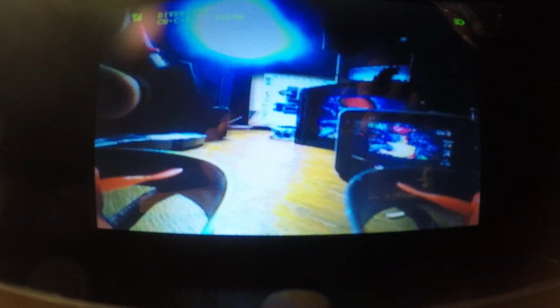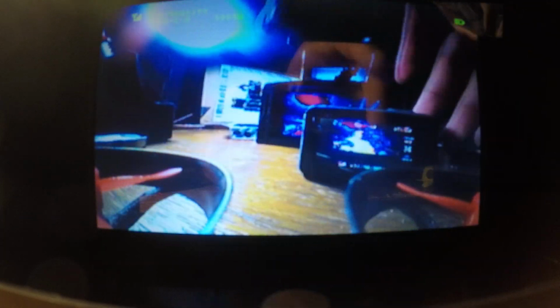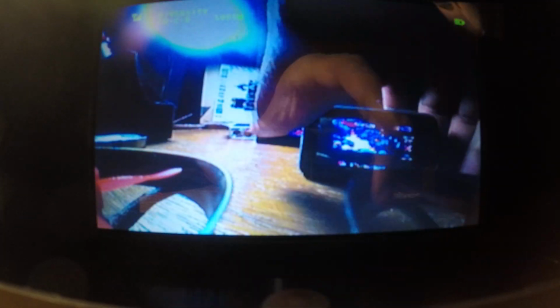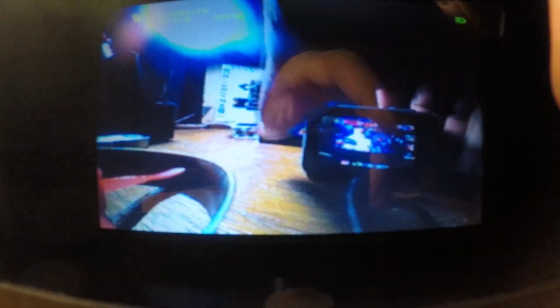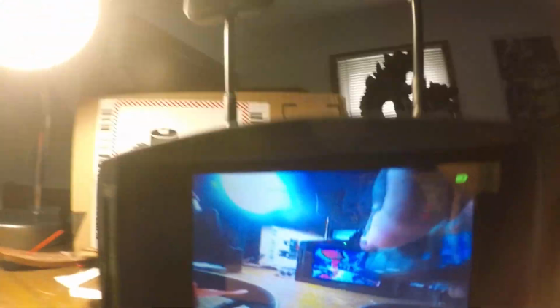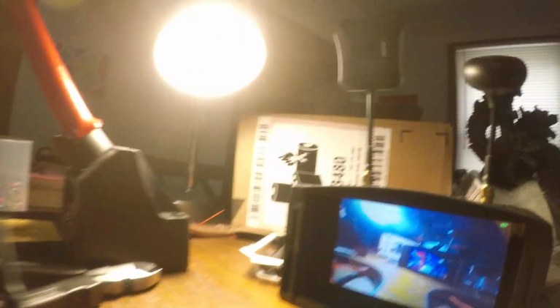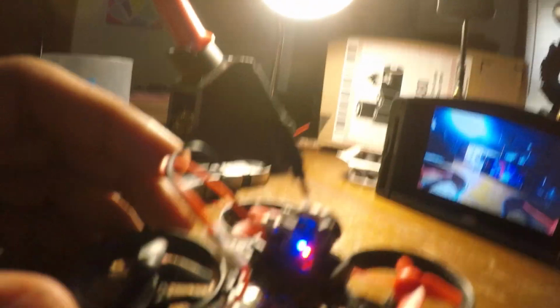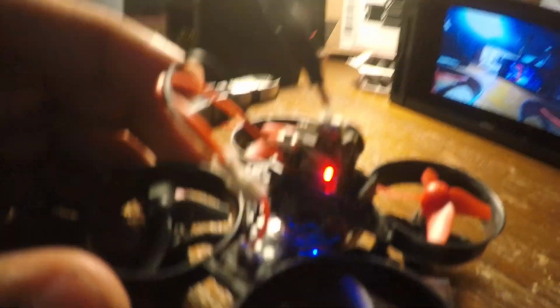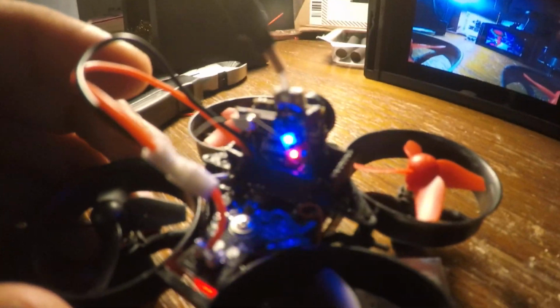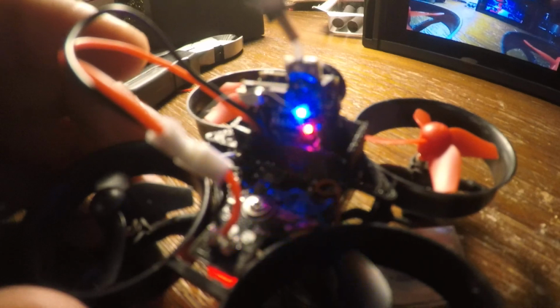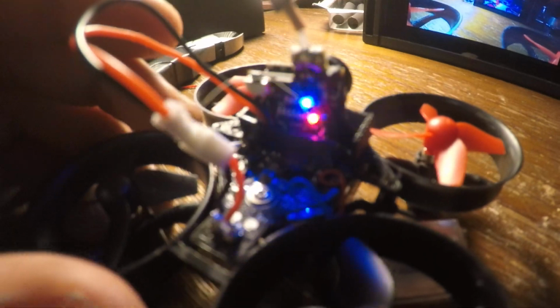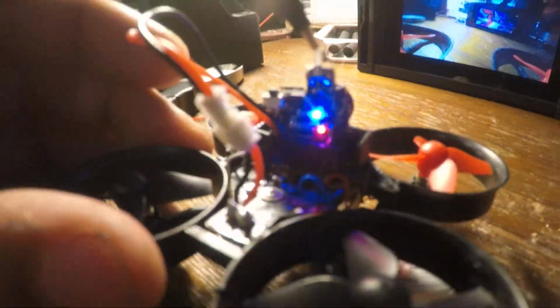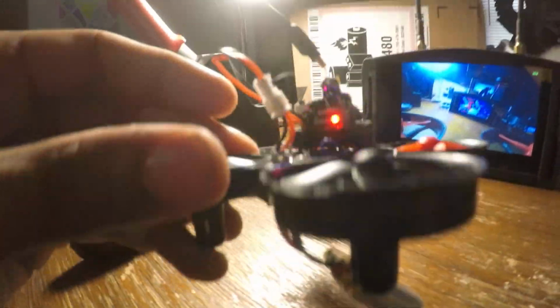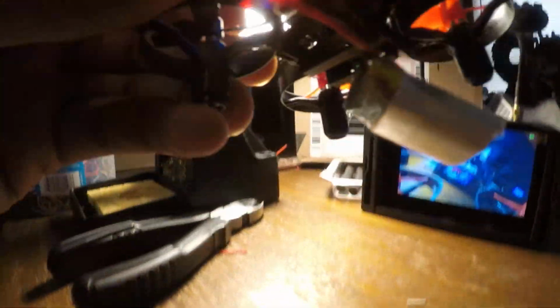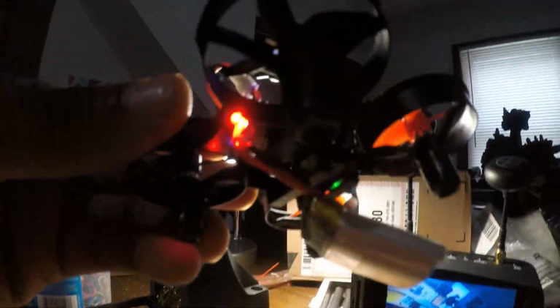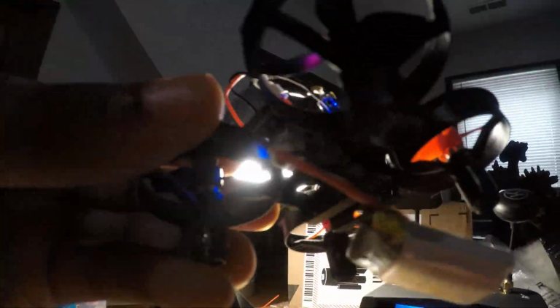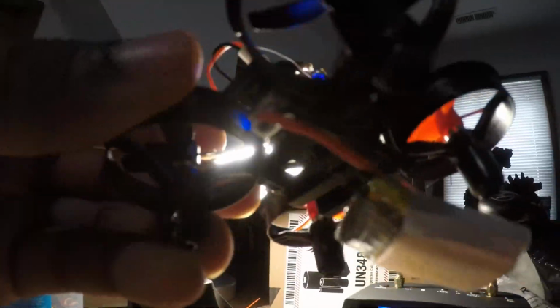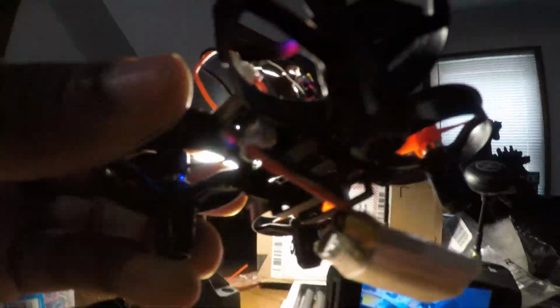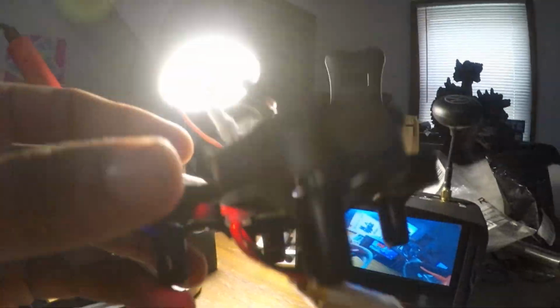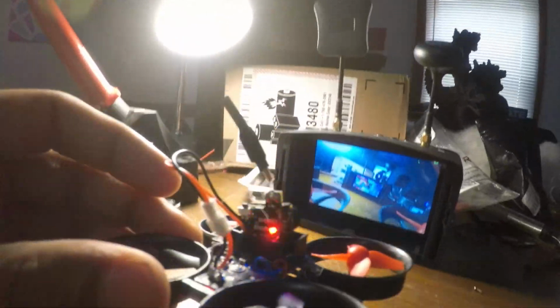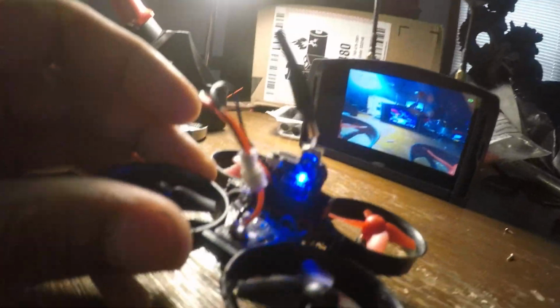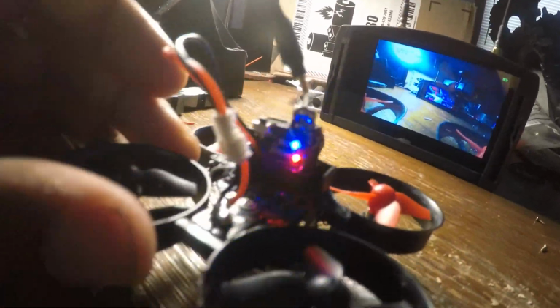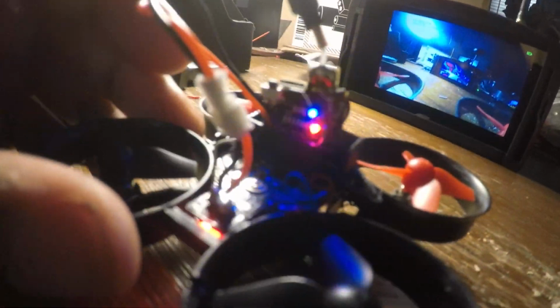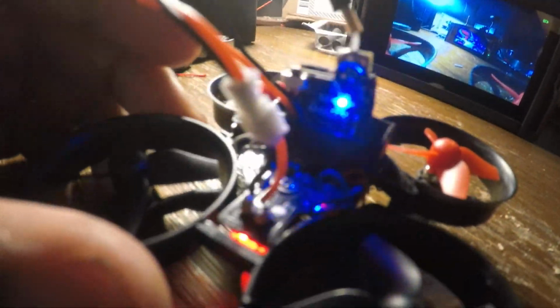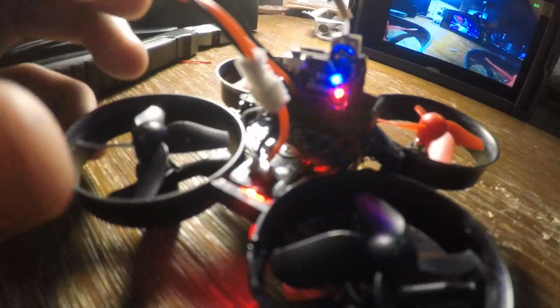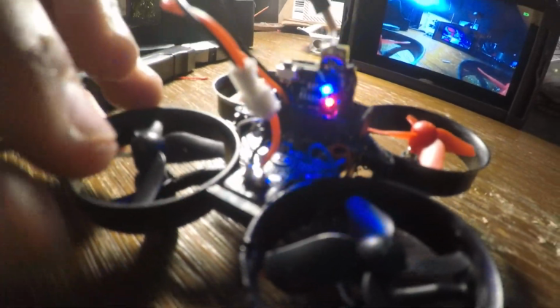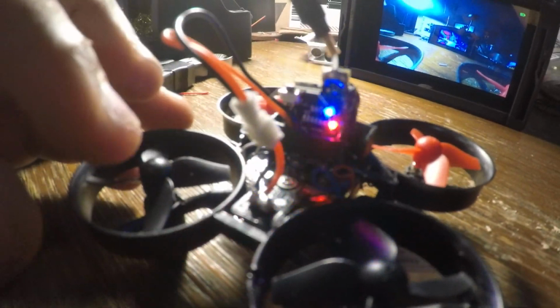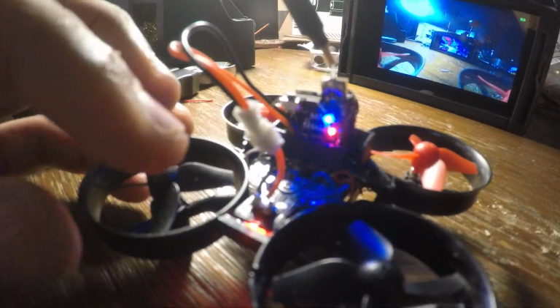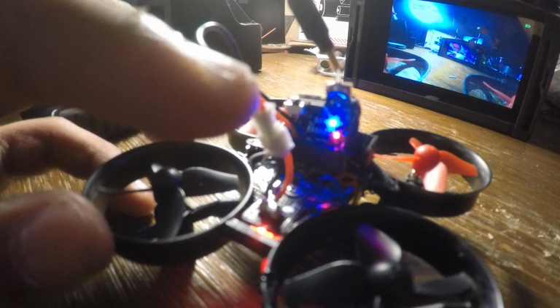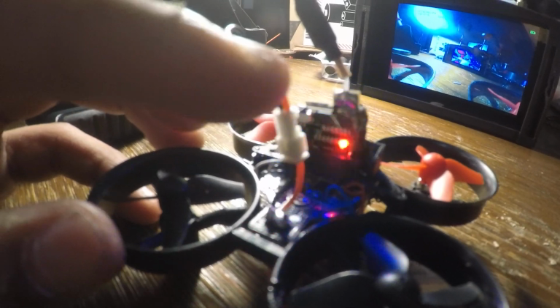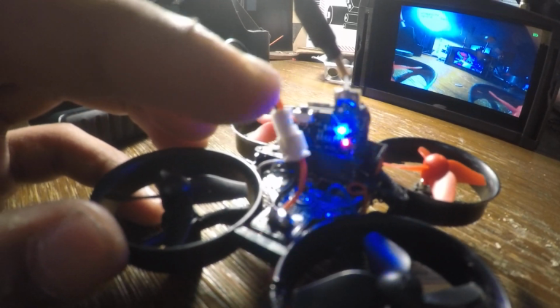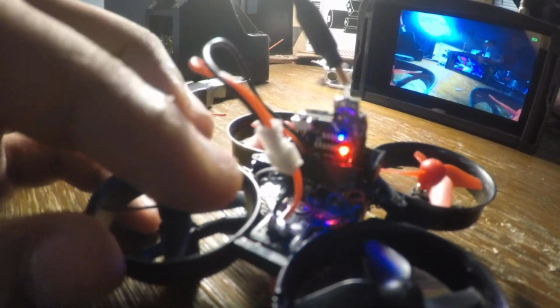Like I said, you can see everything's working — you get your lights on, battery's plugged in like regular, nothing different.